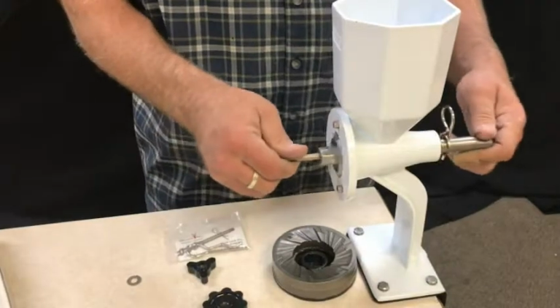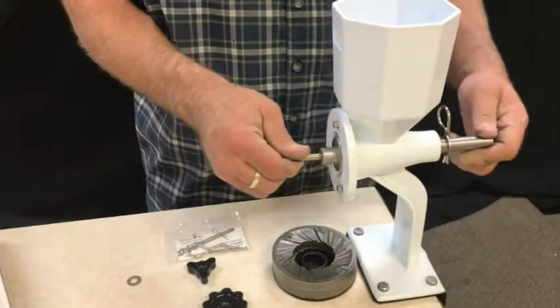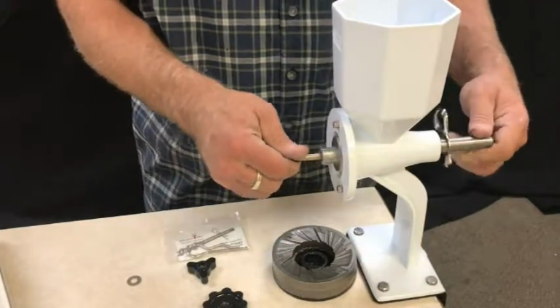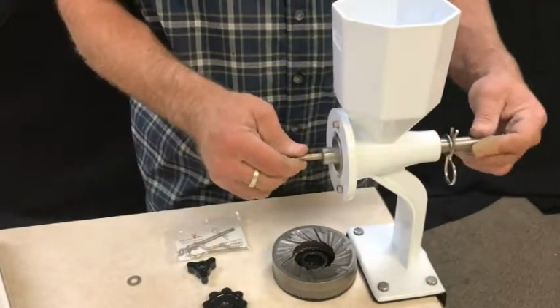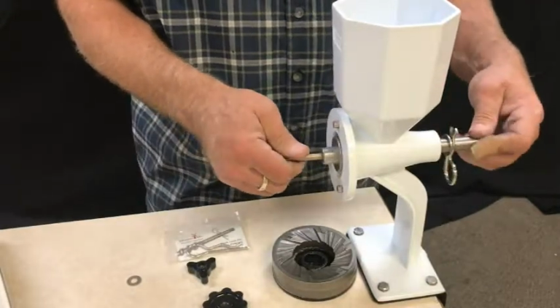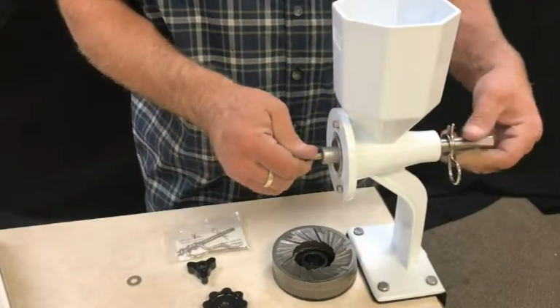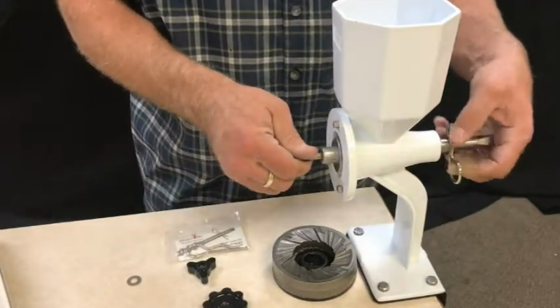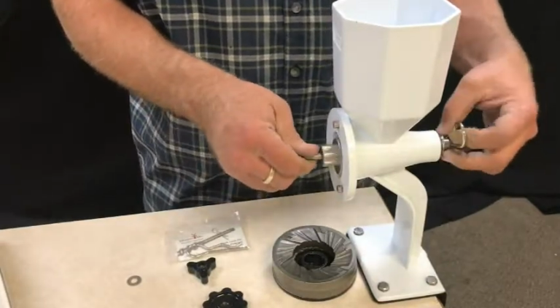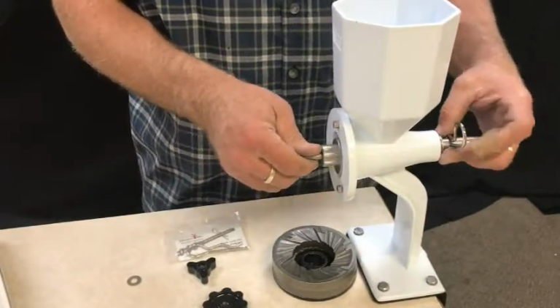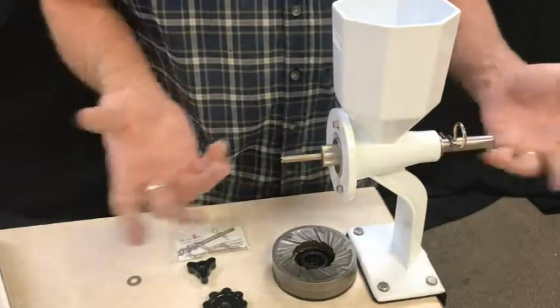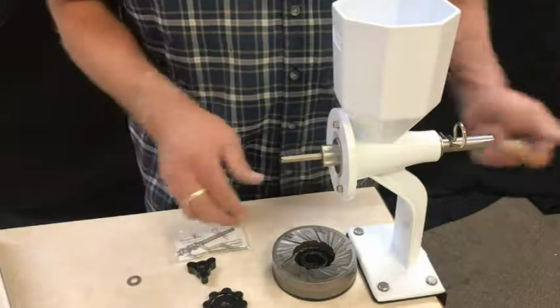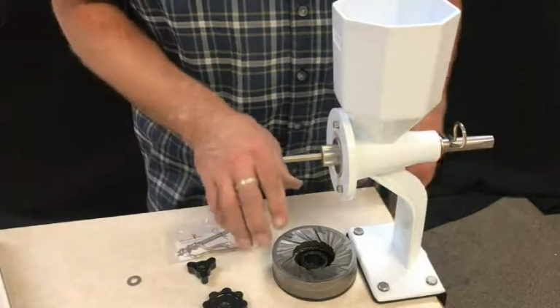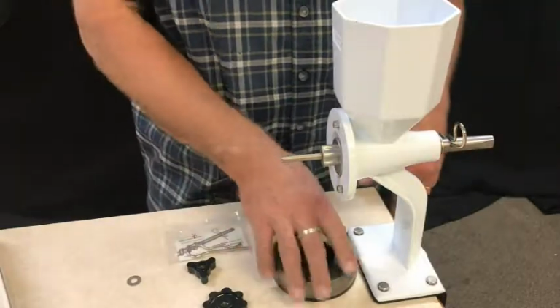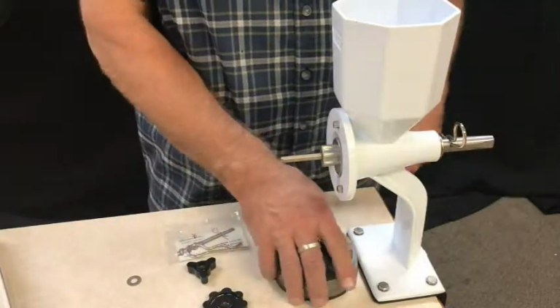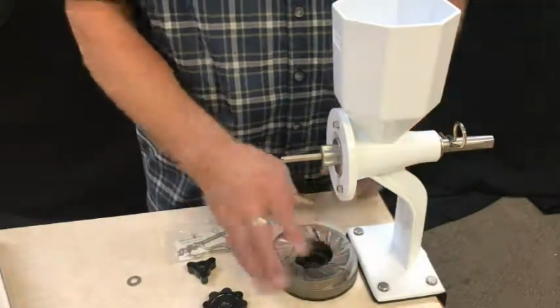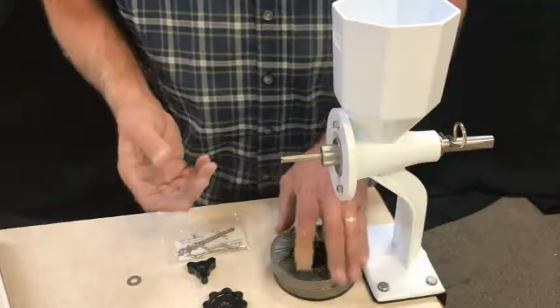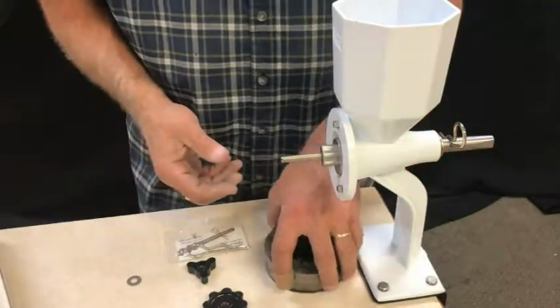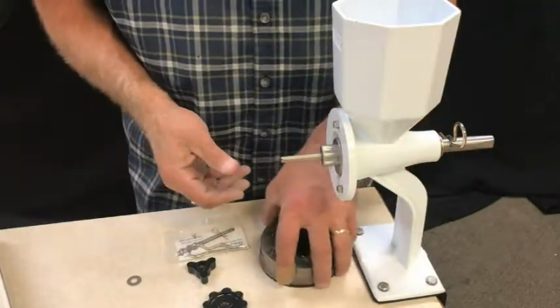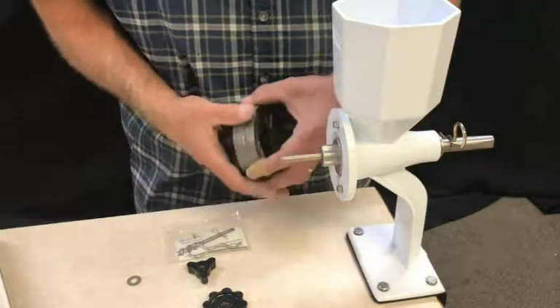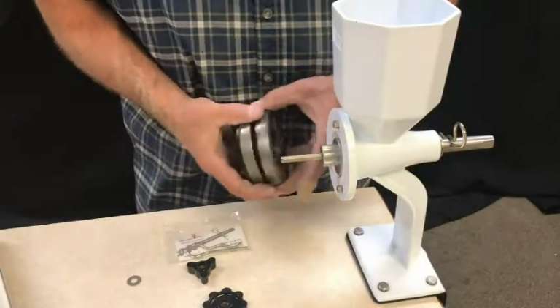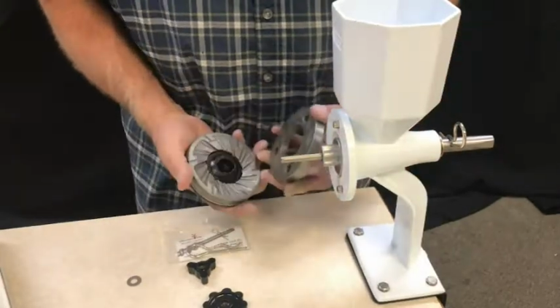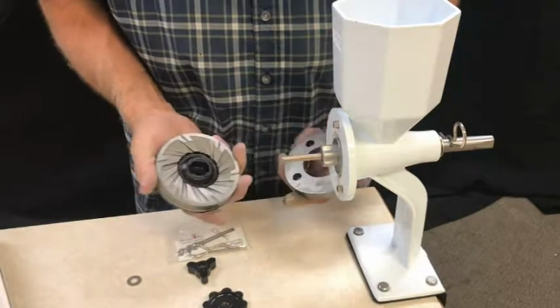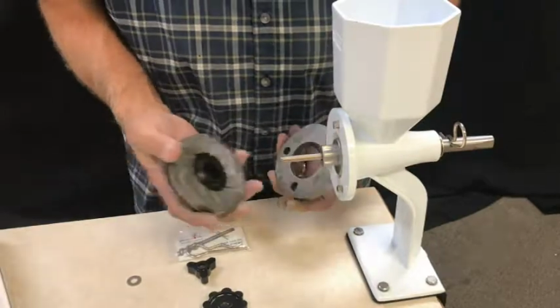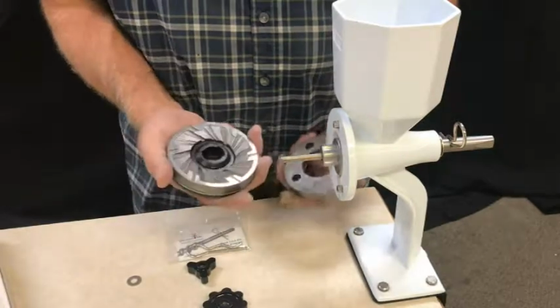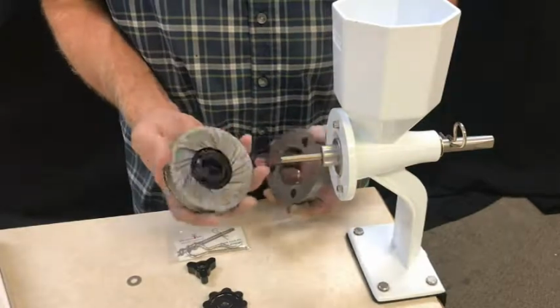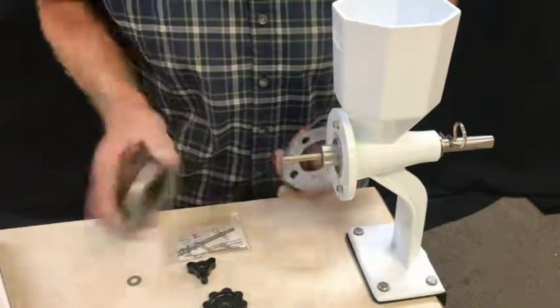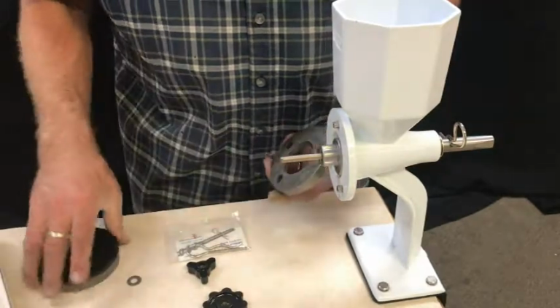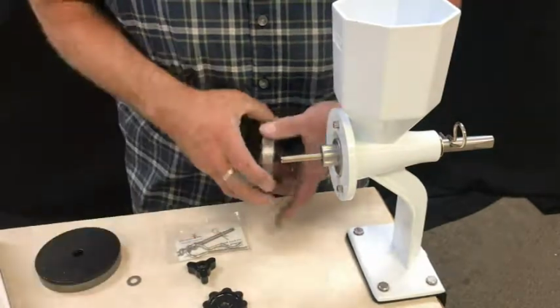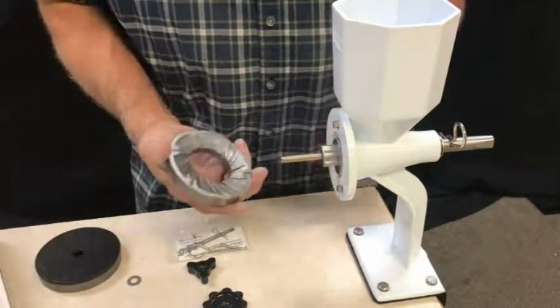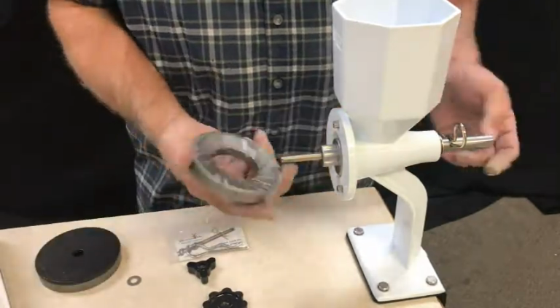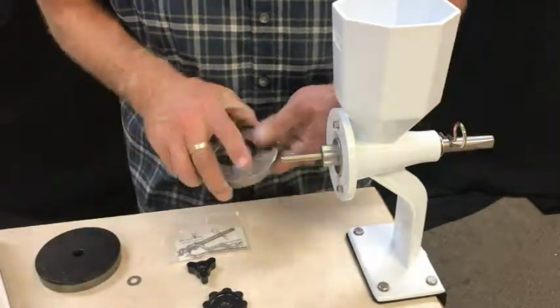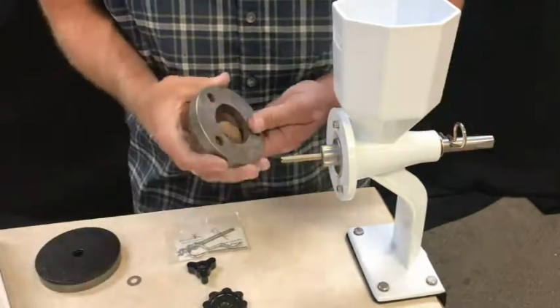Now your Masa Auger is in place and you're ready to do nut butters, wet masa, corn, things like that. Most of the time you're going to want to use your steel burrs with the Masa Auger, so I'm going to show you how that works.